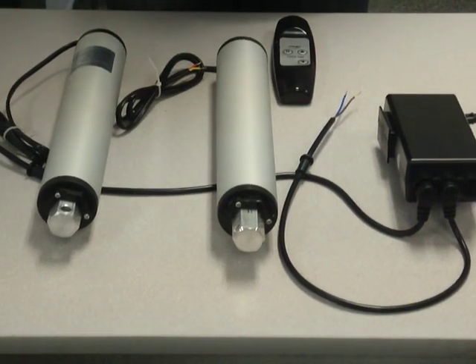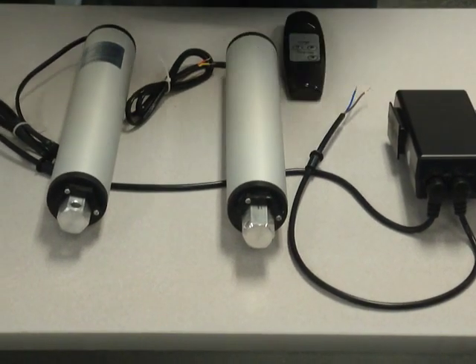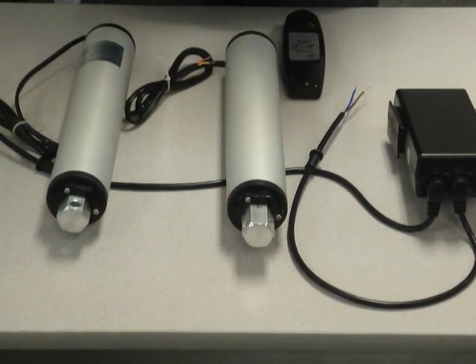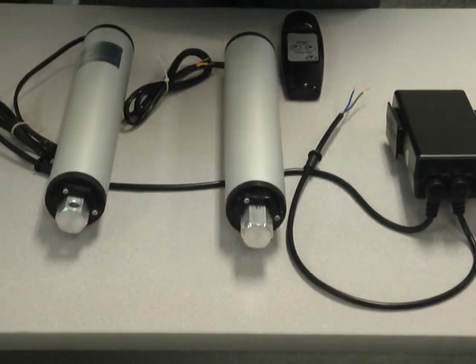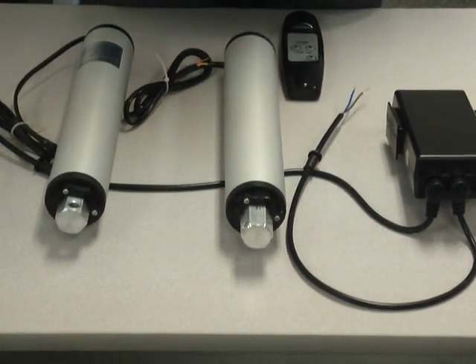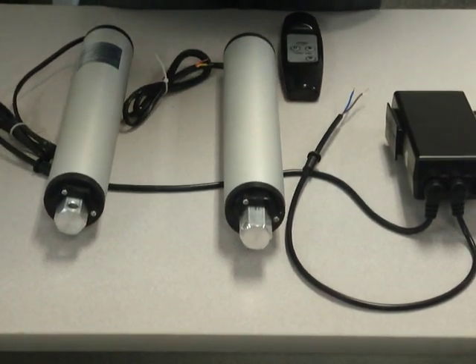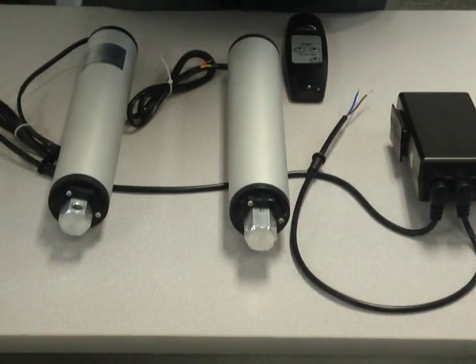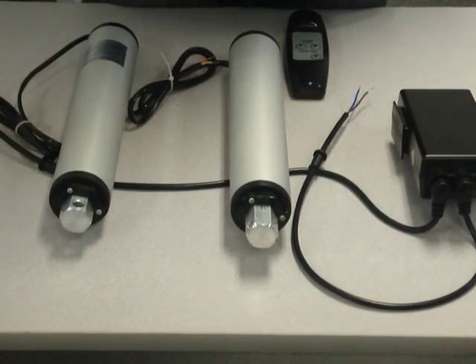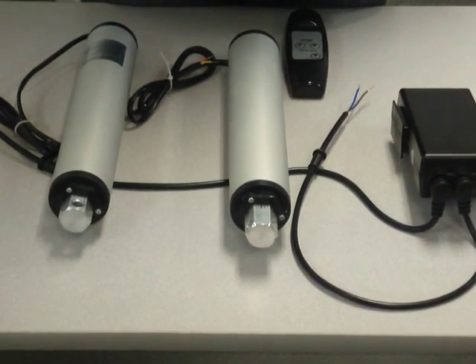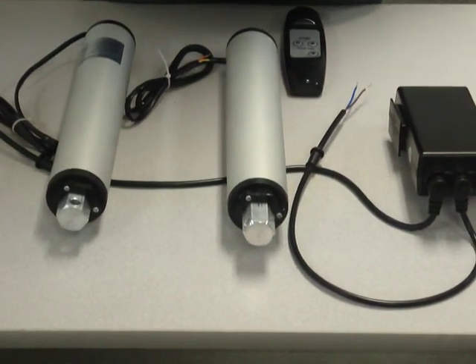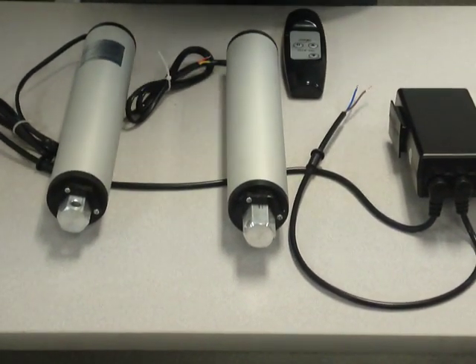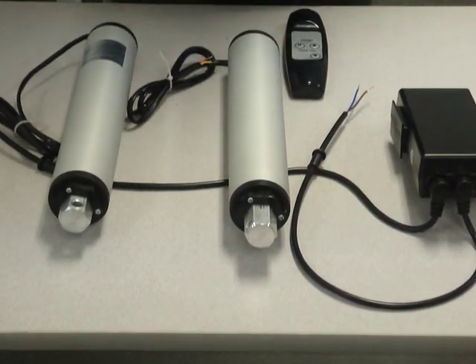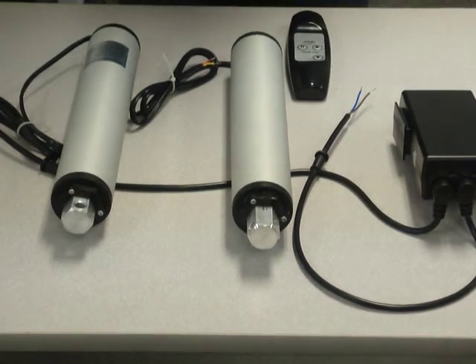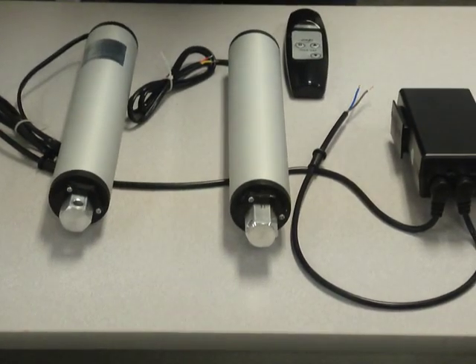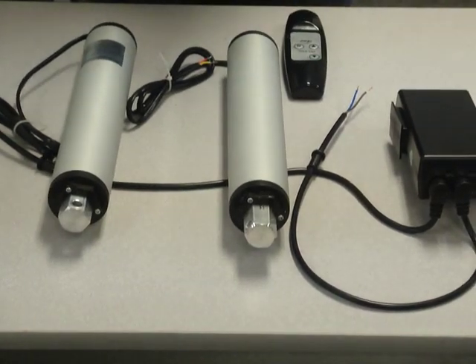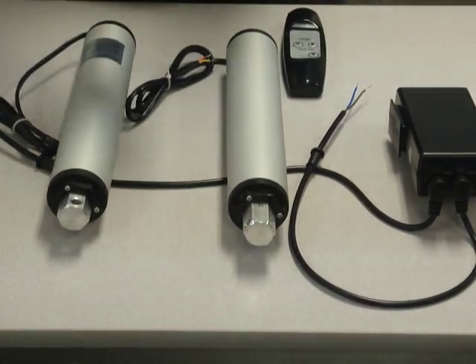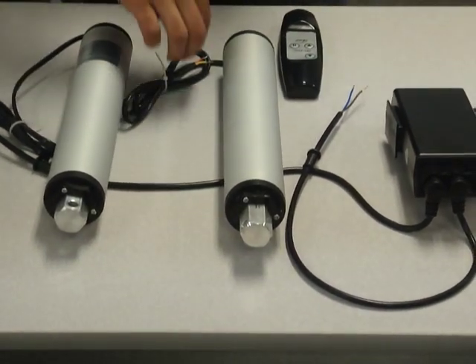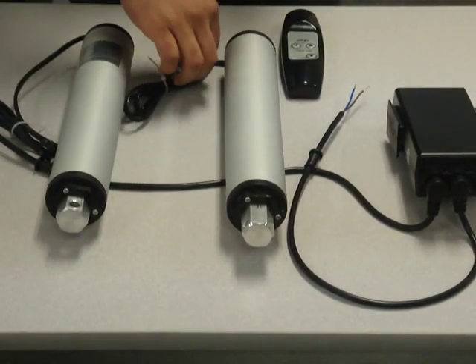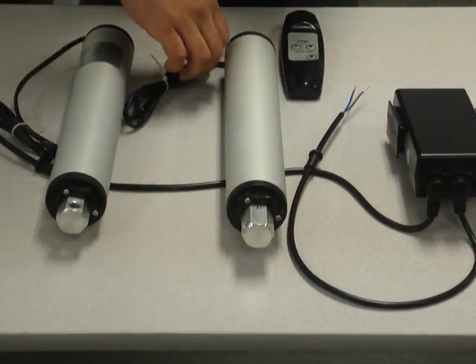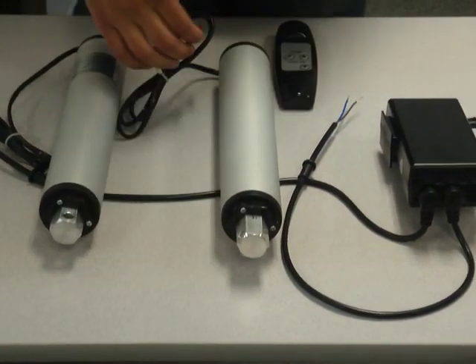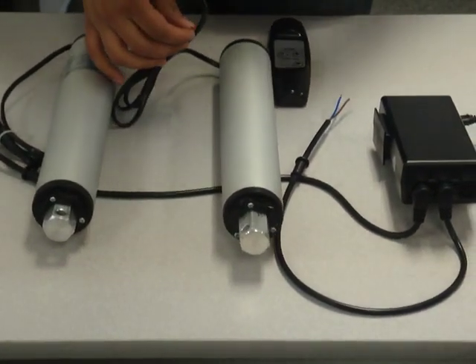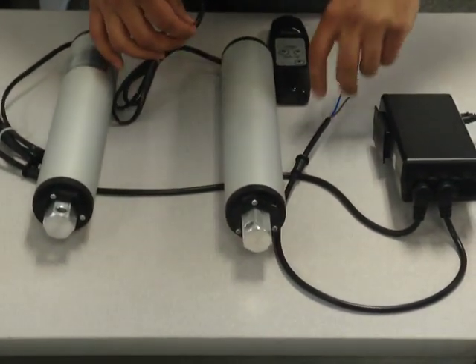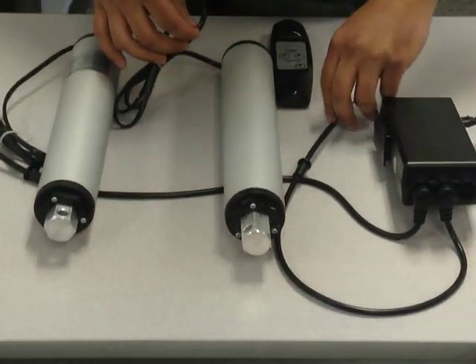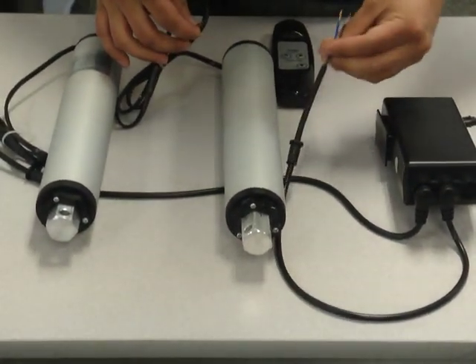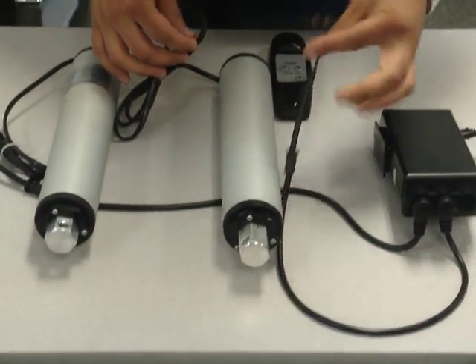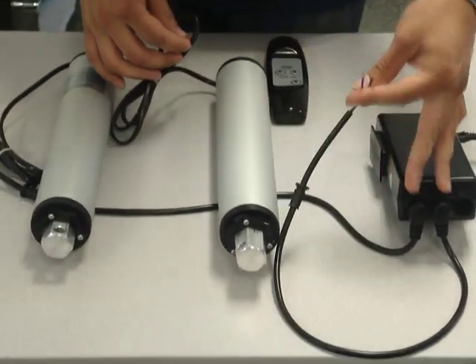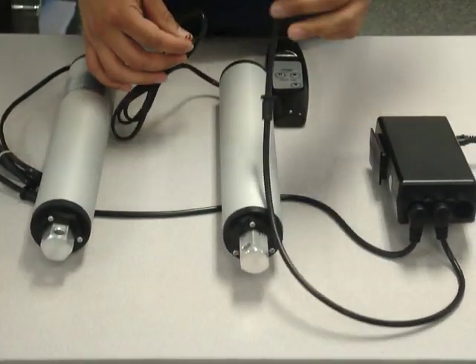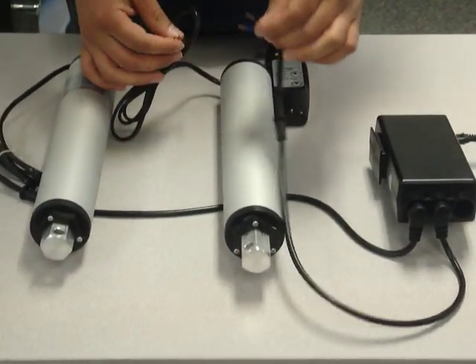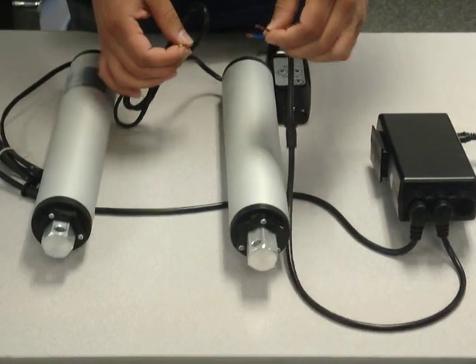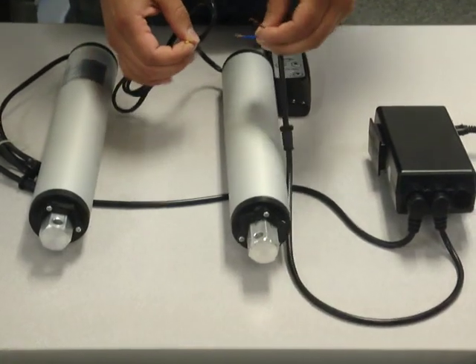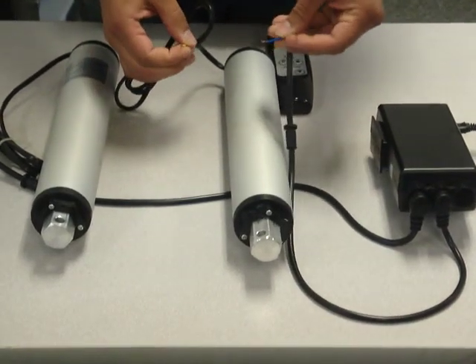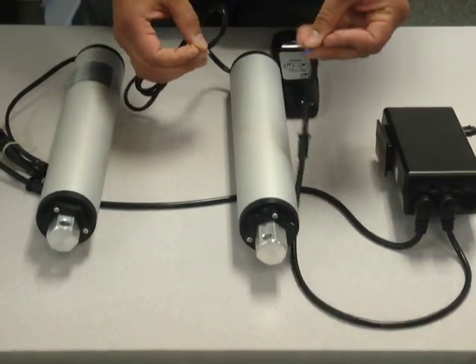What we're using here is our 4-inch, 45-pound unit, 3 inches per second. They basically connect the same way. I've already stripped the wires and I've already plugged it into the control box.